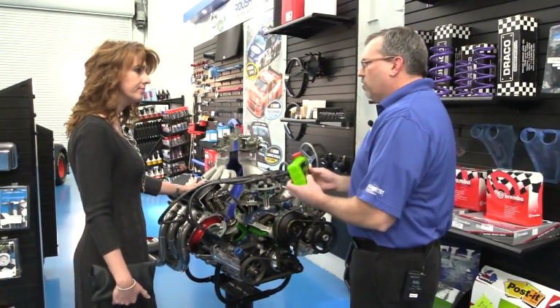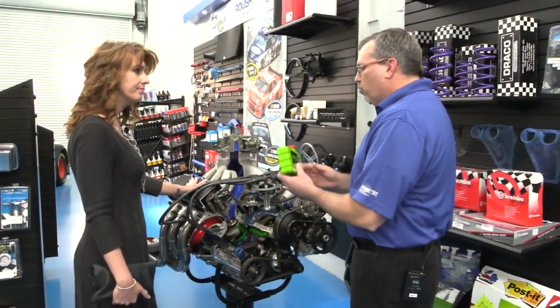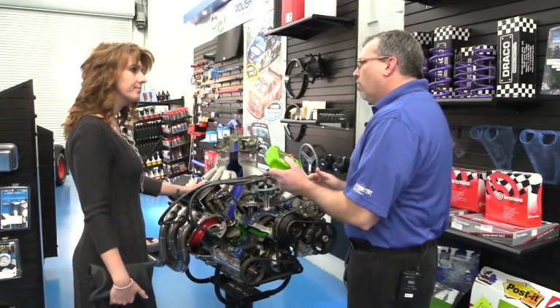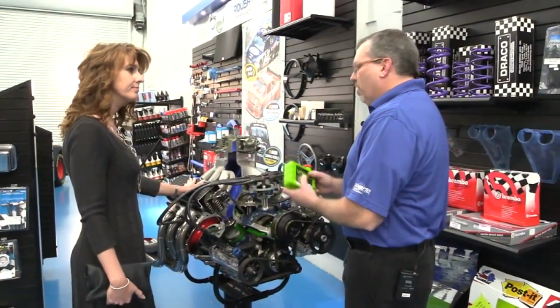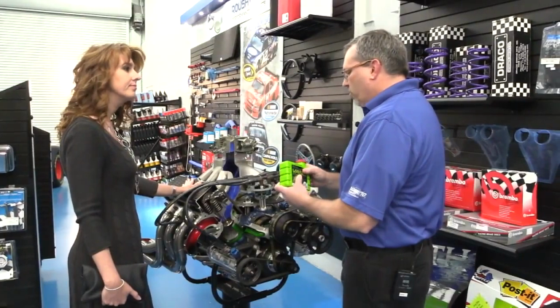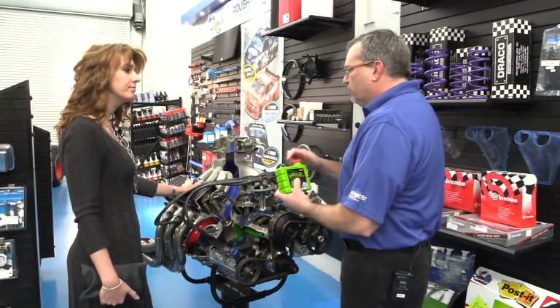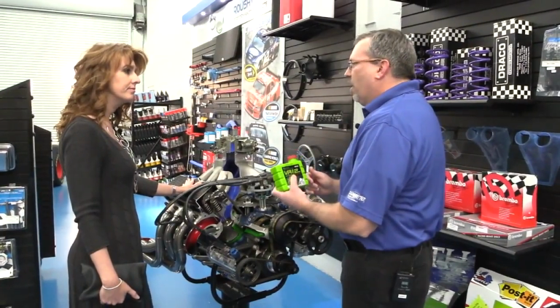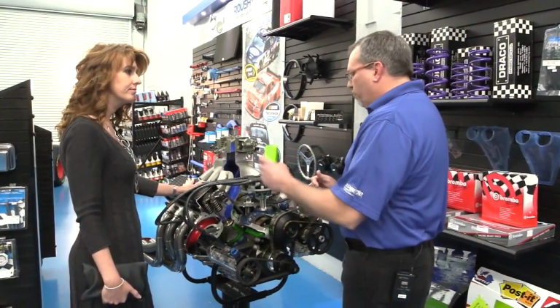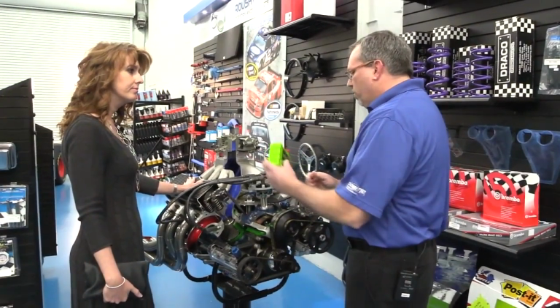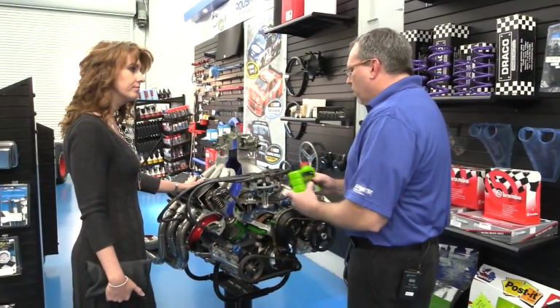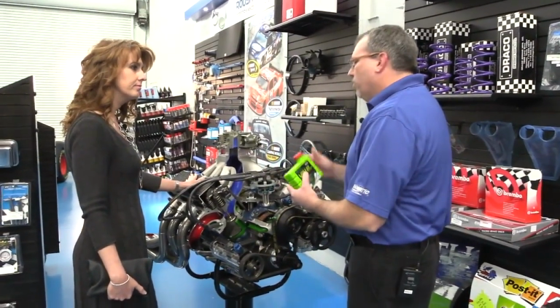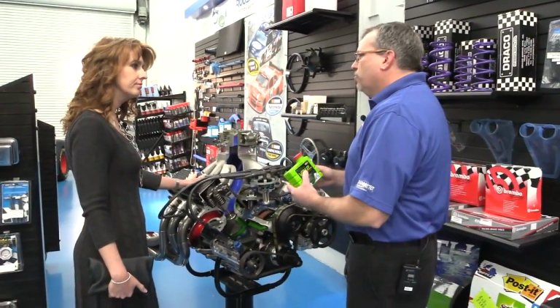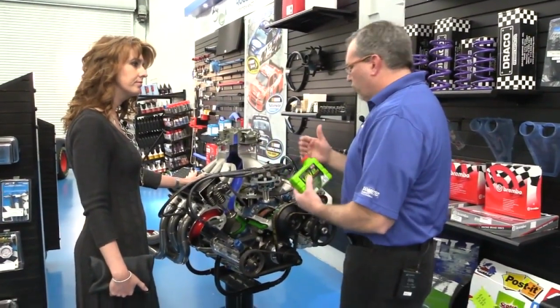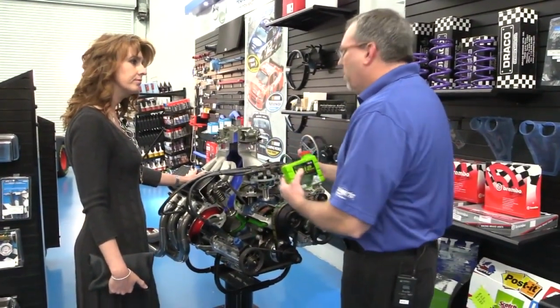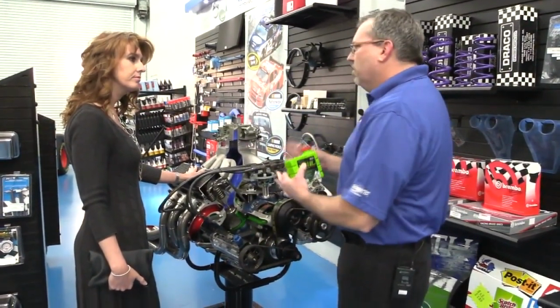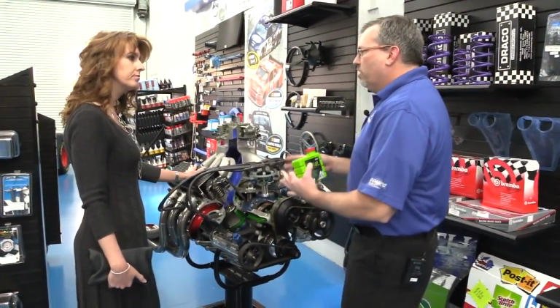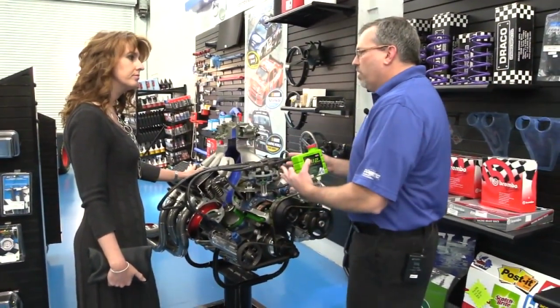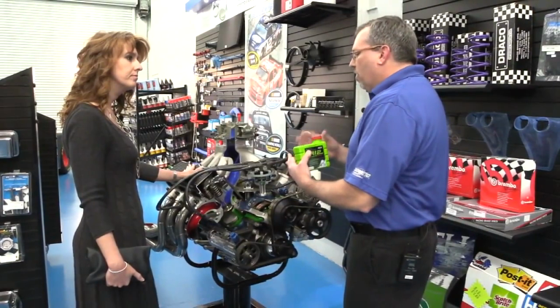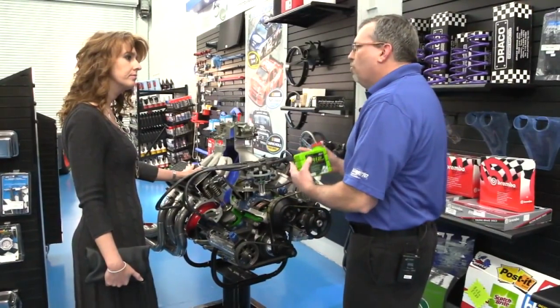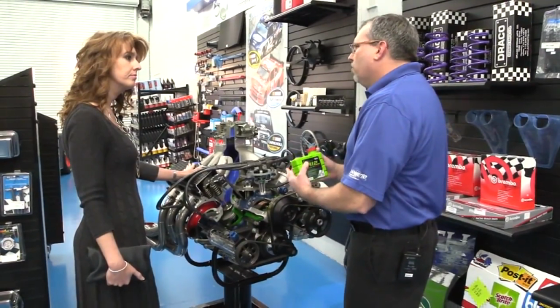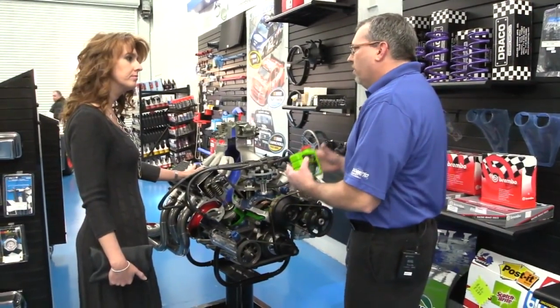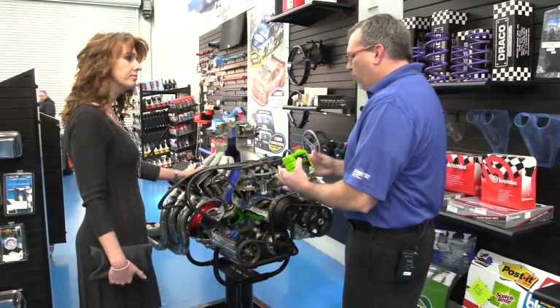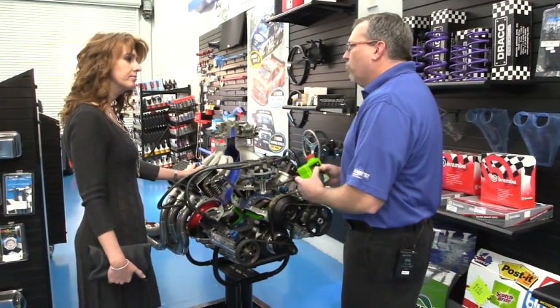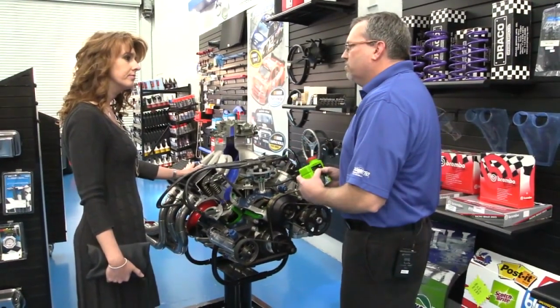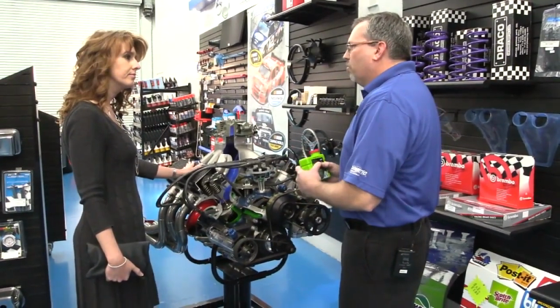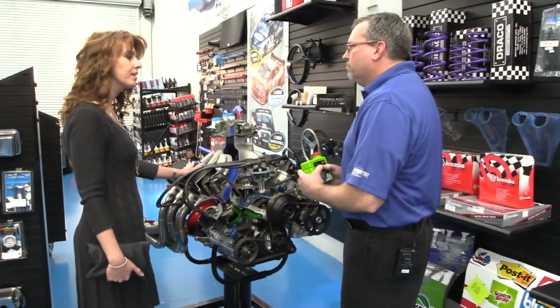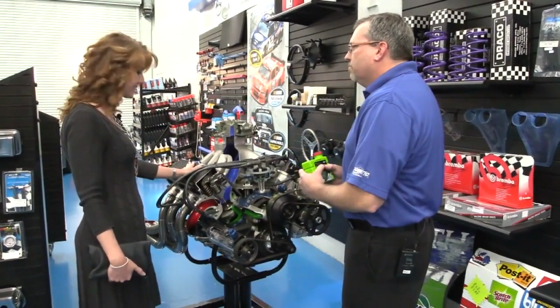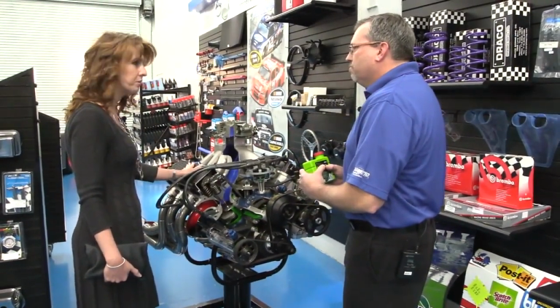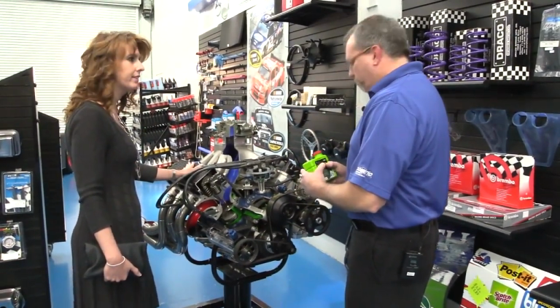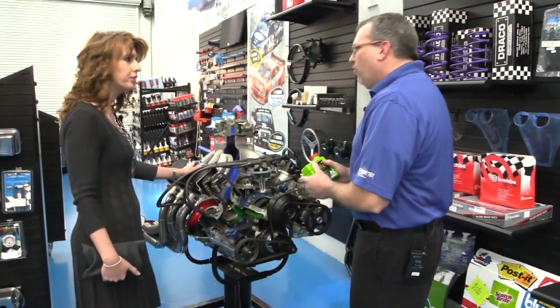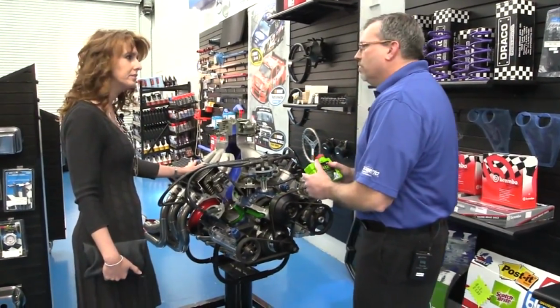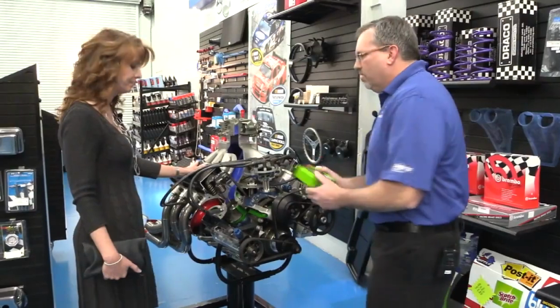You actually pour this into the coolant reservoir. It's really easy — just take the cap off and pour it in. What it'll do is make the liquid in your radiator a little more liquid and help with that cooling problem. That's exactly what I need, thank you! Perfect.